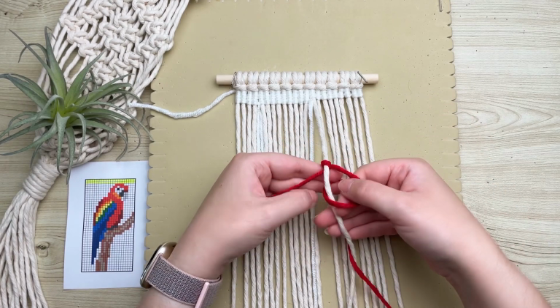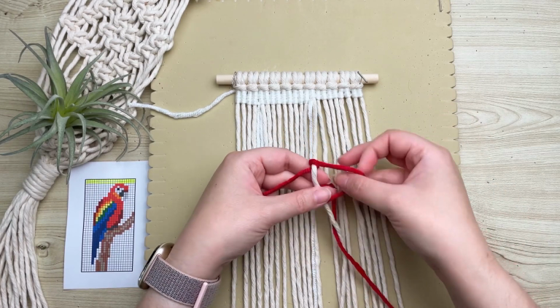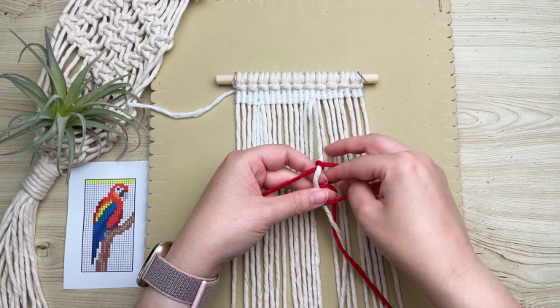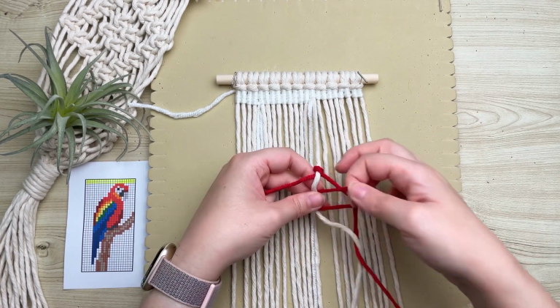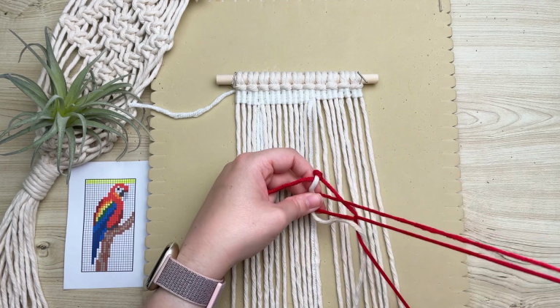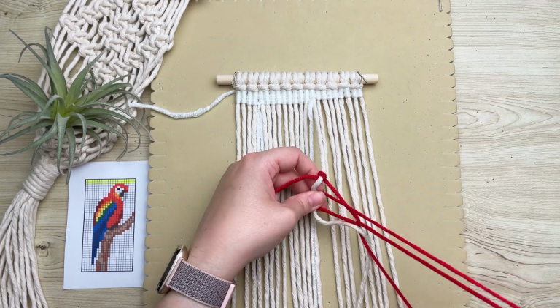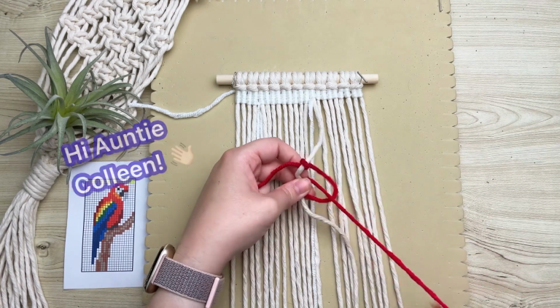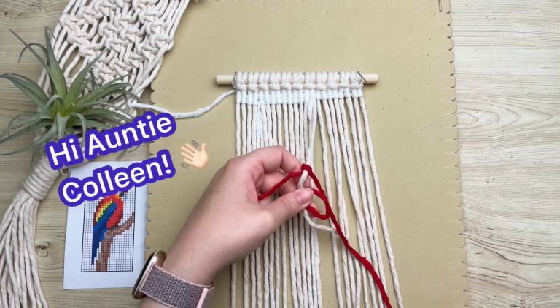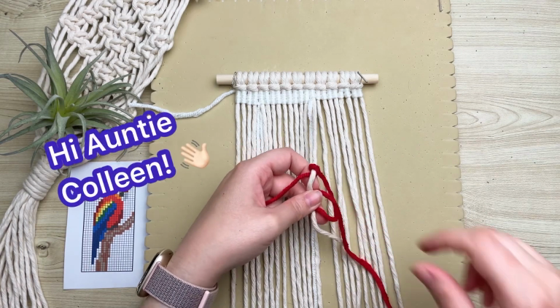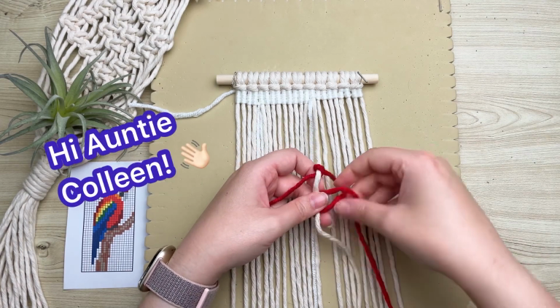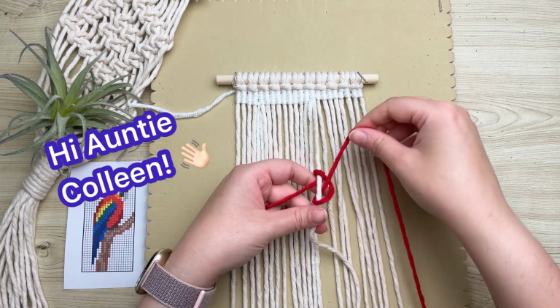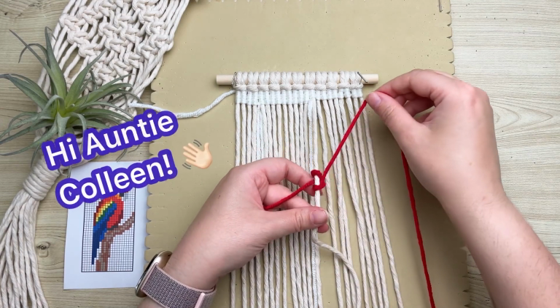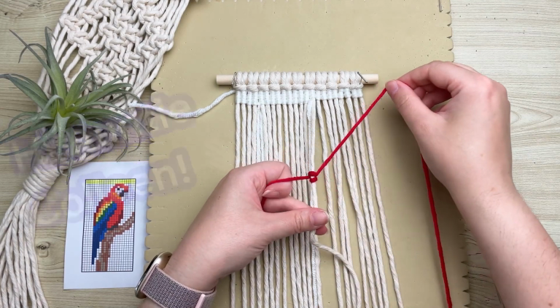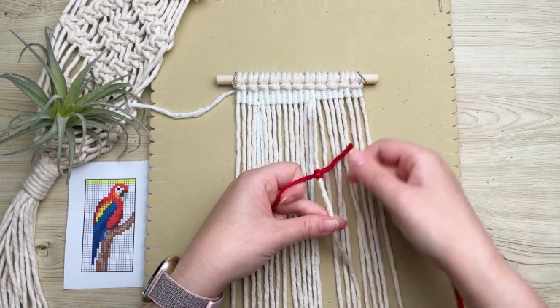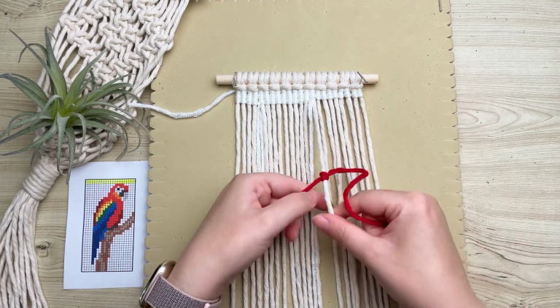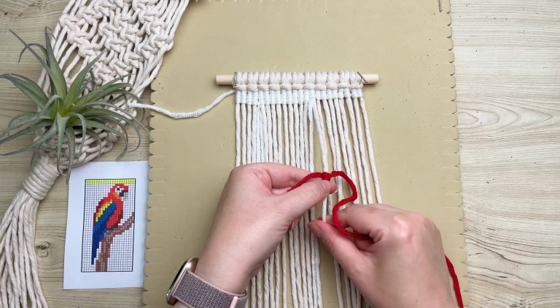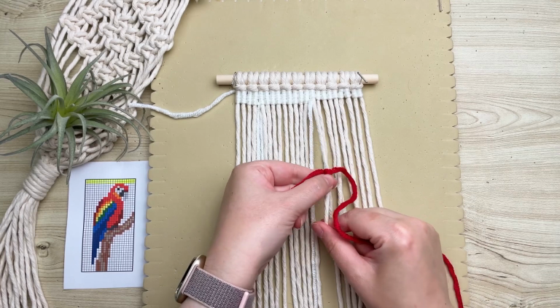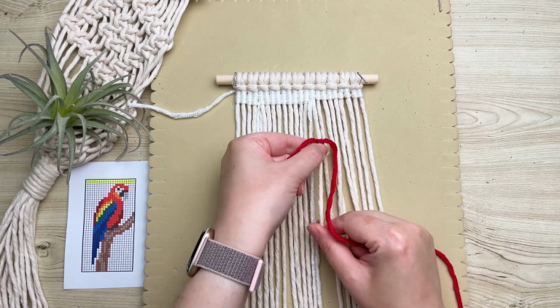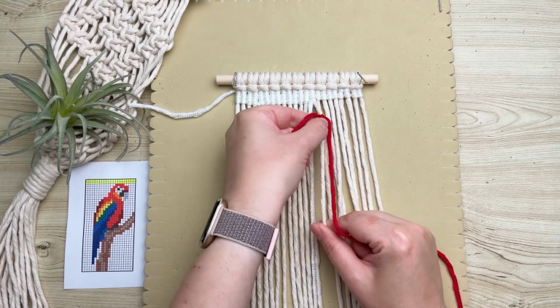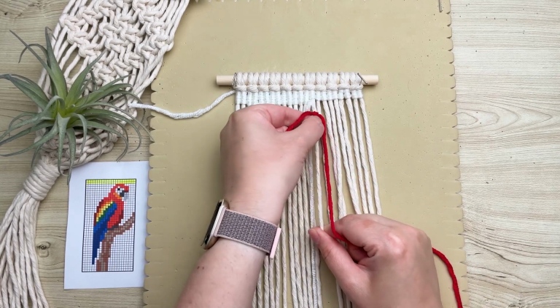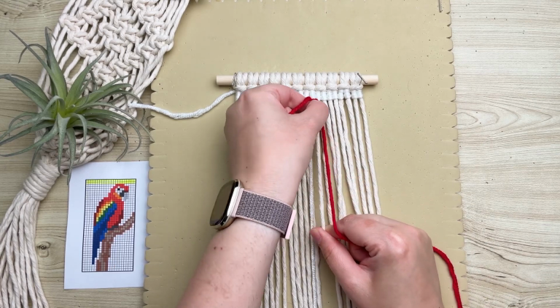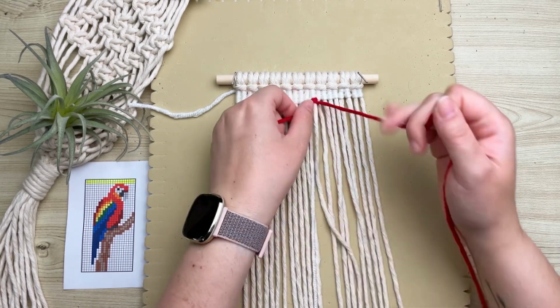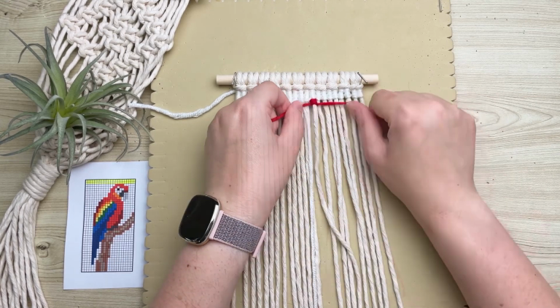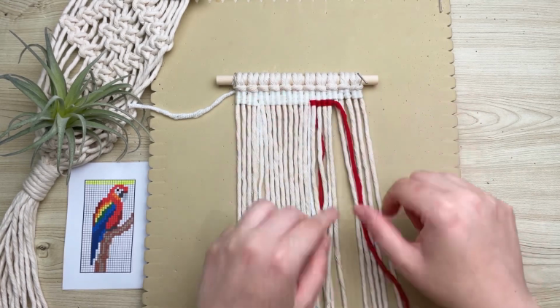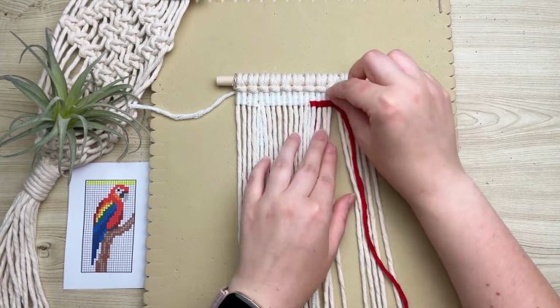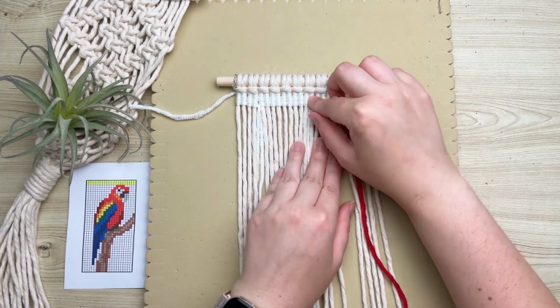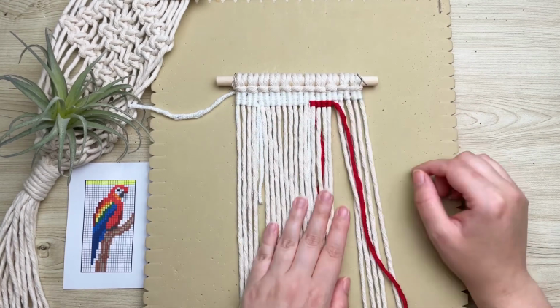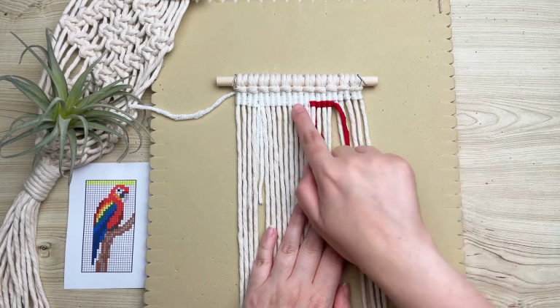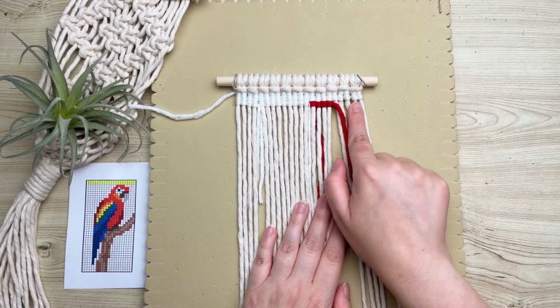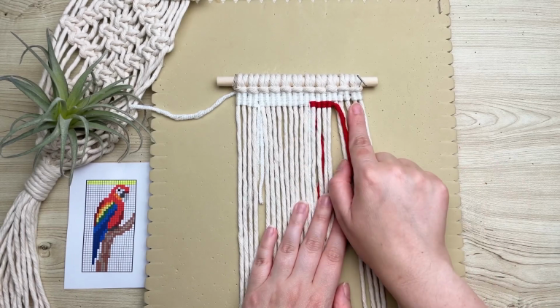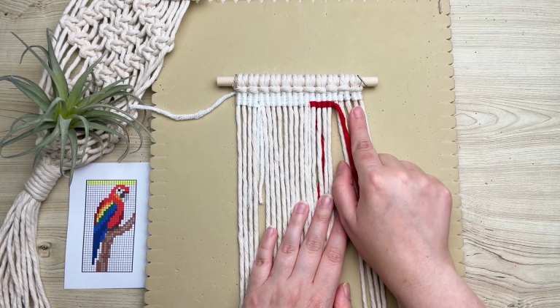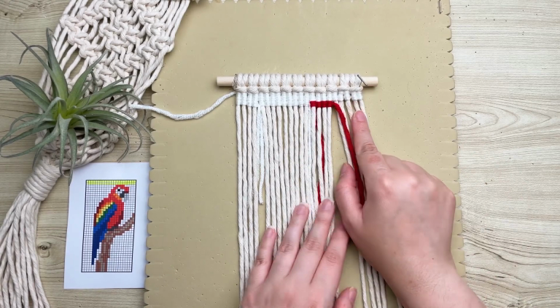Growing up in the 90s, my auntie actually had a couple of parrots — did you know that they can live for over a hundred years? I had no idea! Anyway, carrying on, we need to switch back to the white.